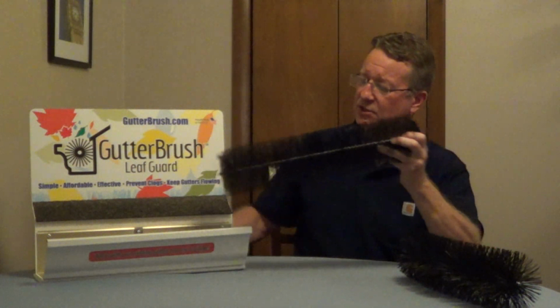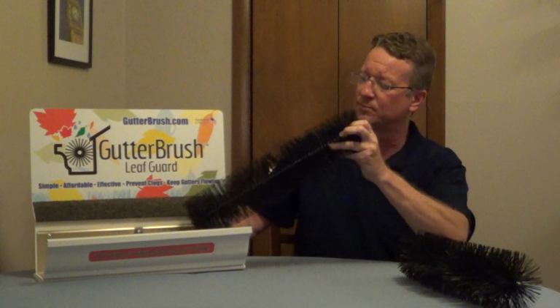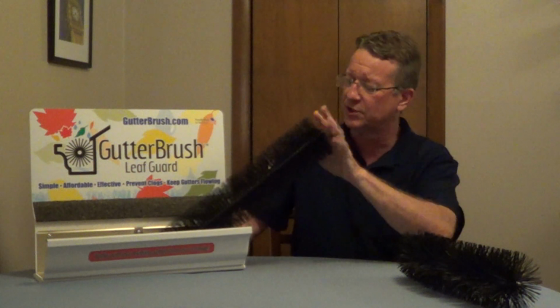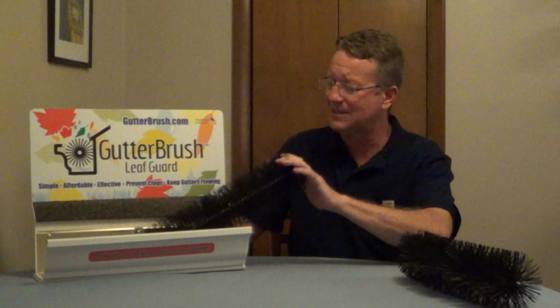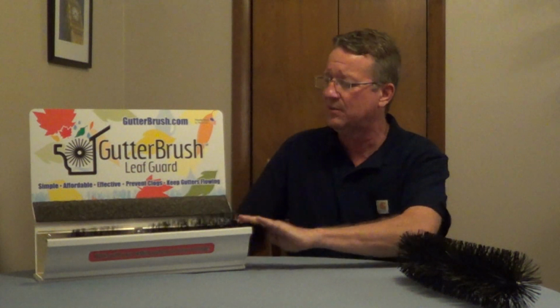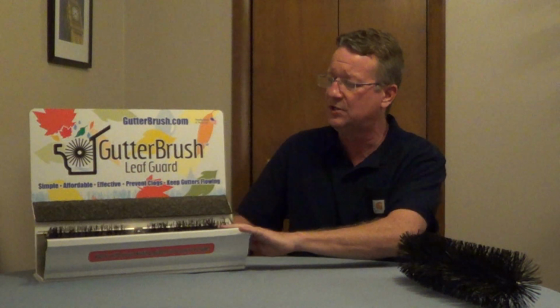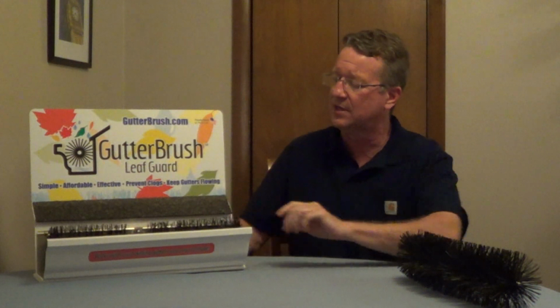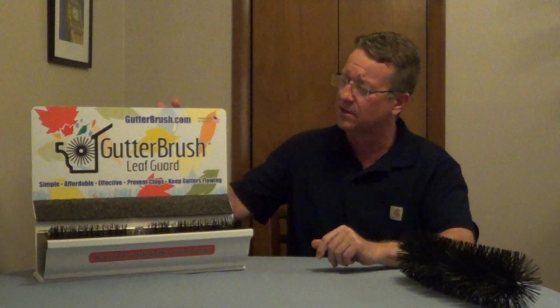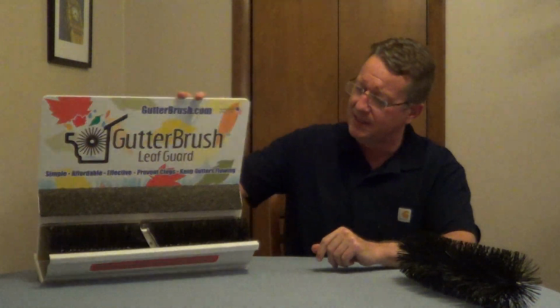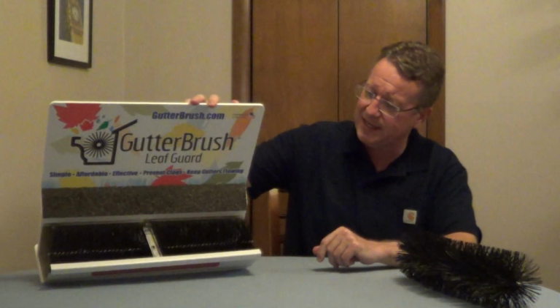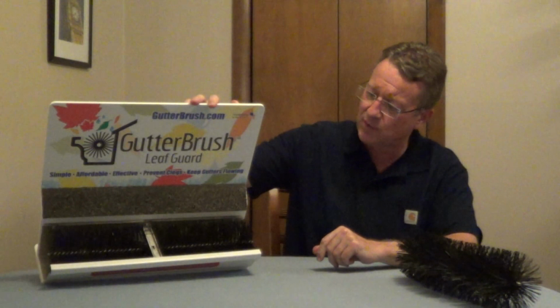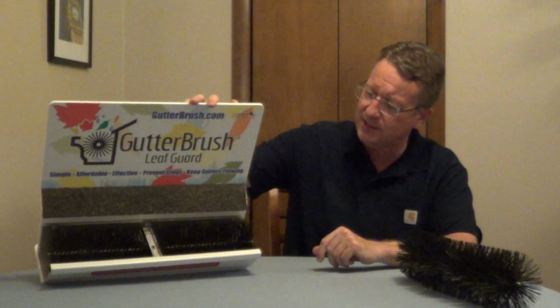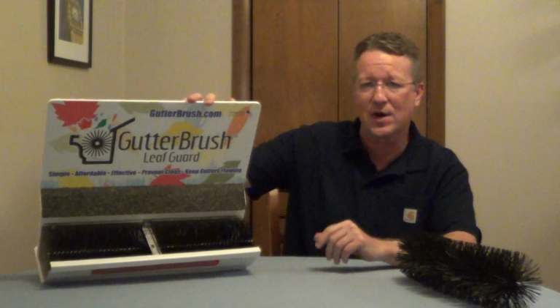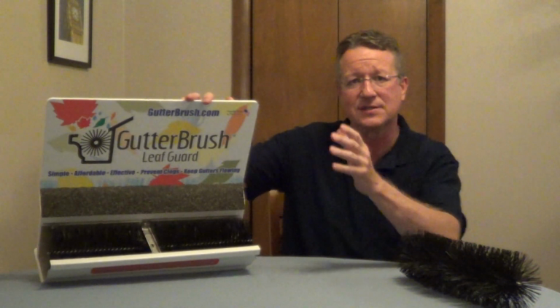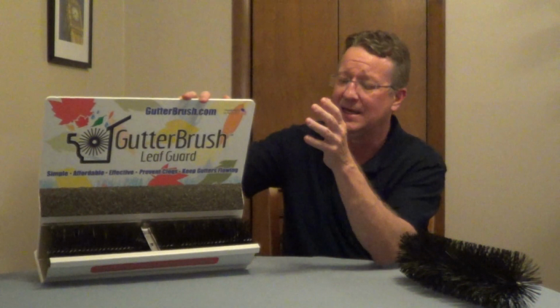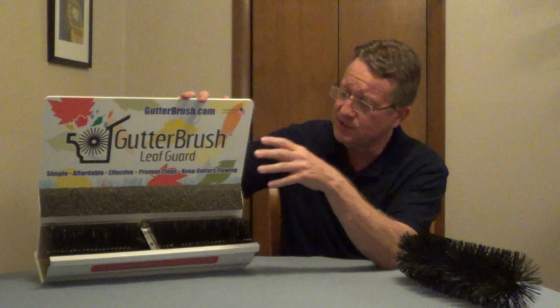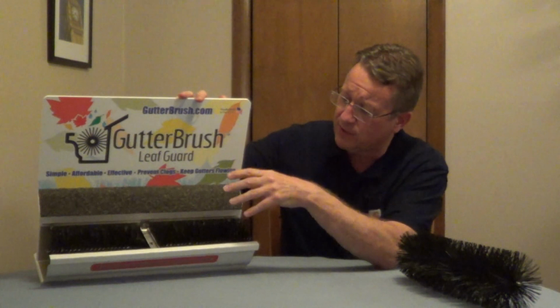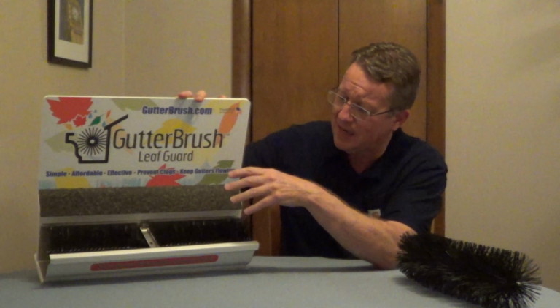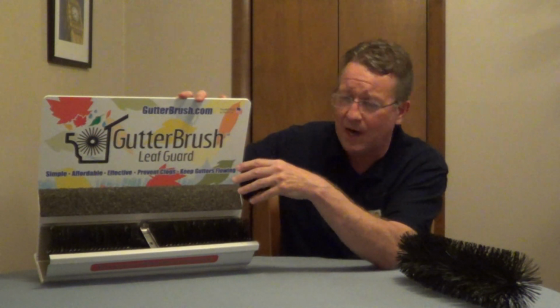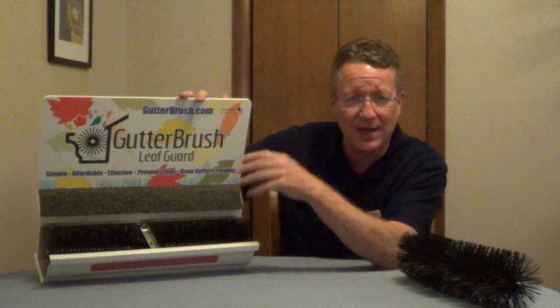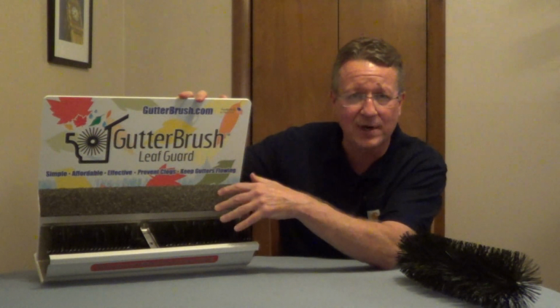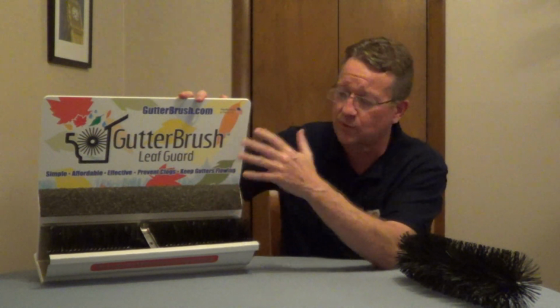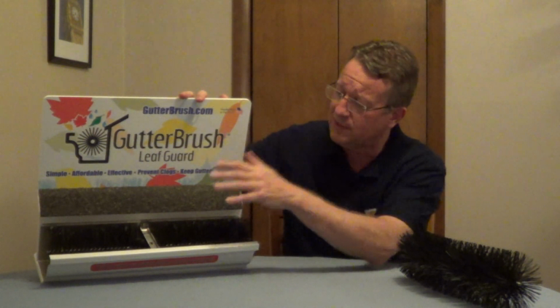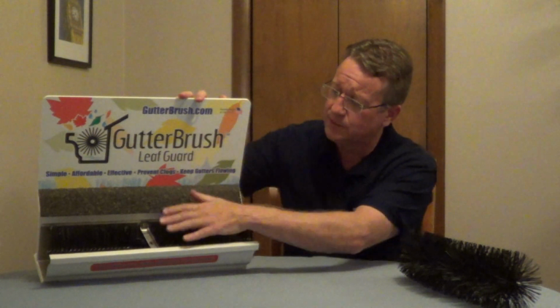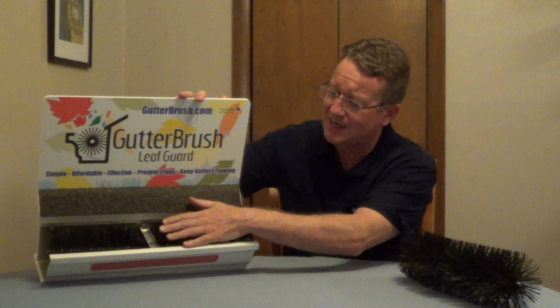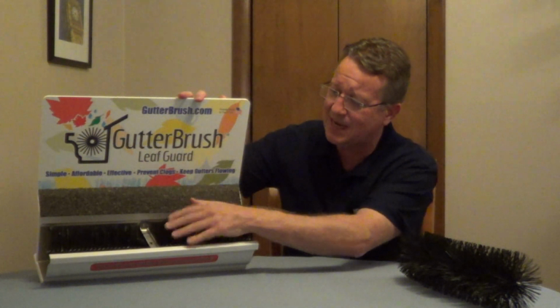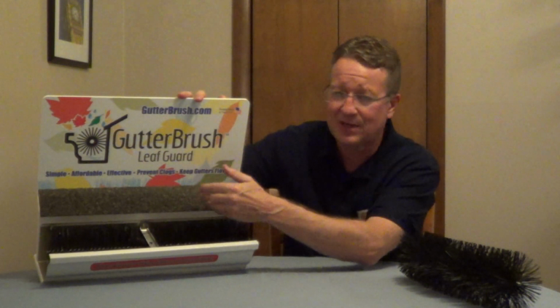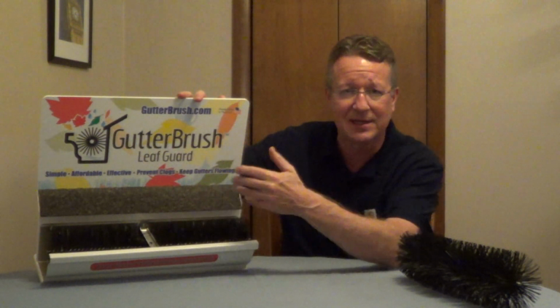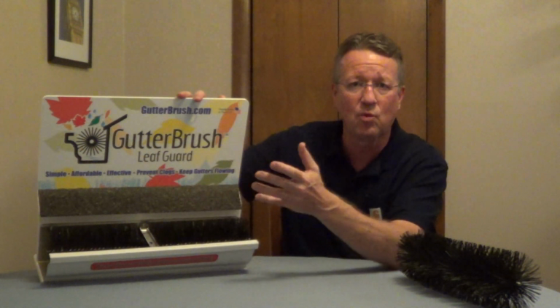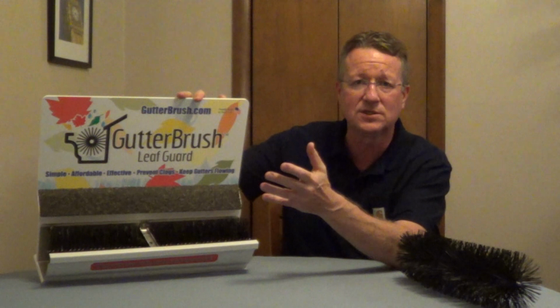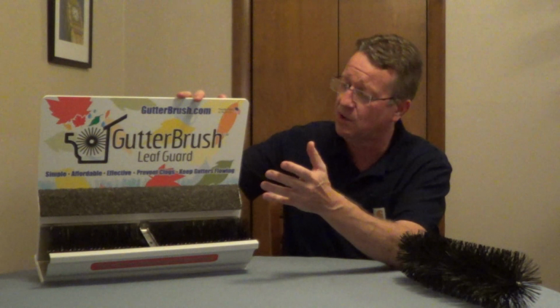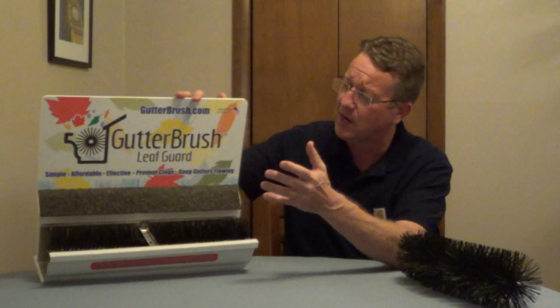It doesn't take any tools to install — you're just going to push it right down into your gutter. It slides right underneath the brackets and this is going to allow water to pass right through. Leaves will sit on top and then it'll allow the wind to blow it off.